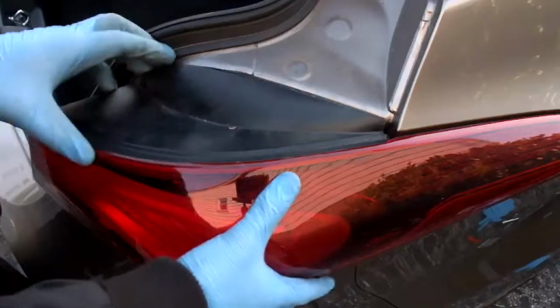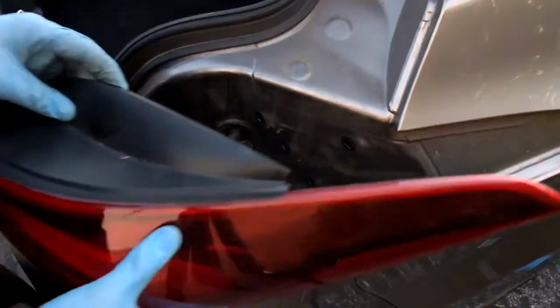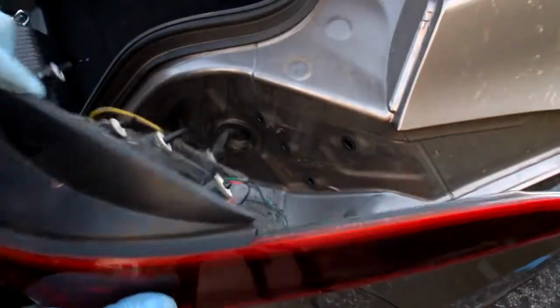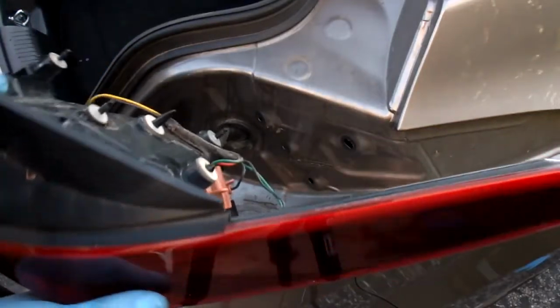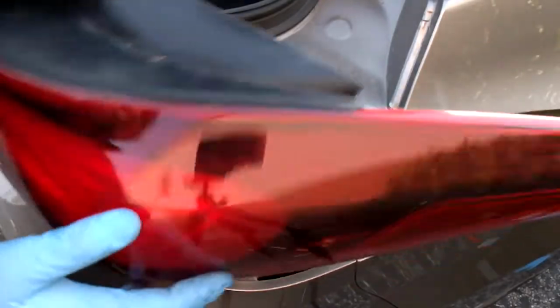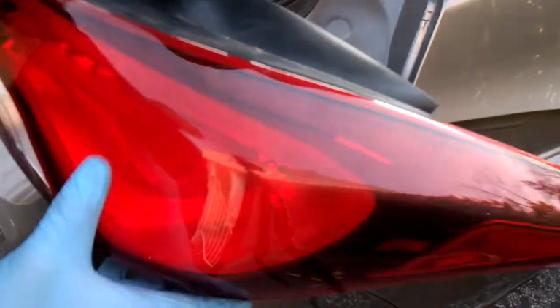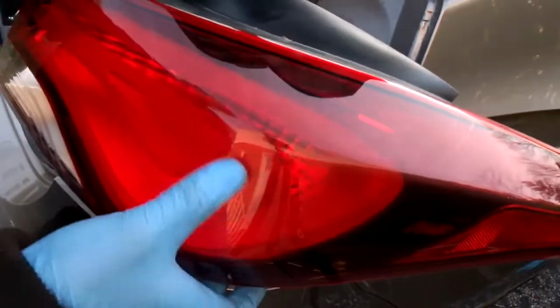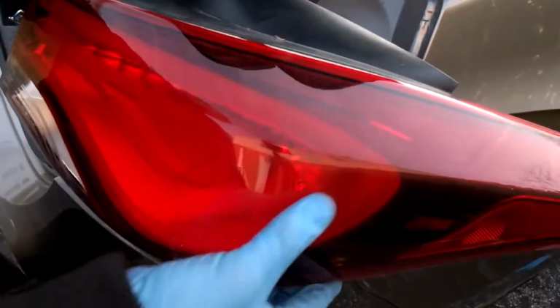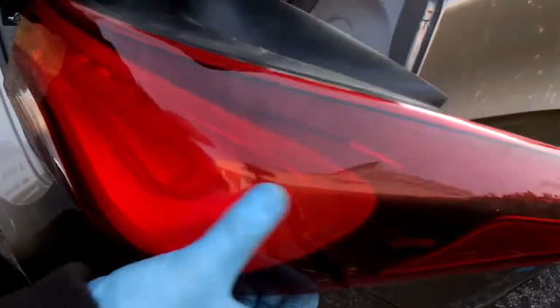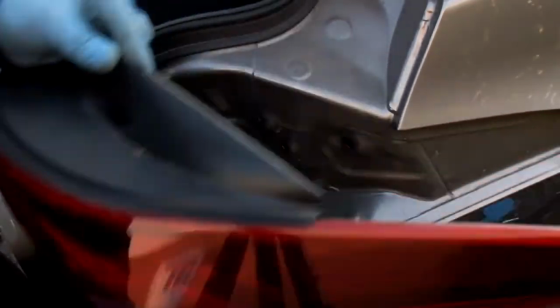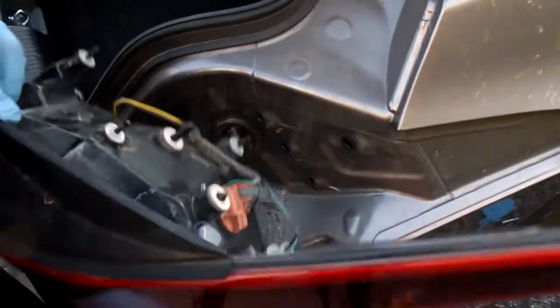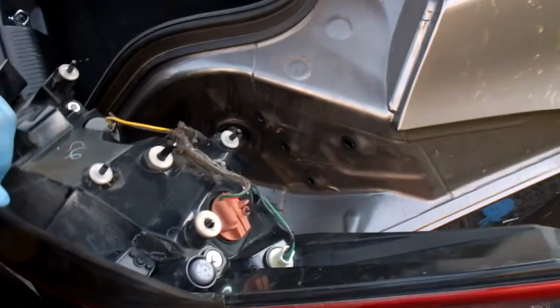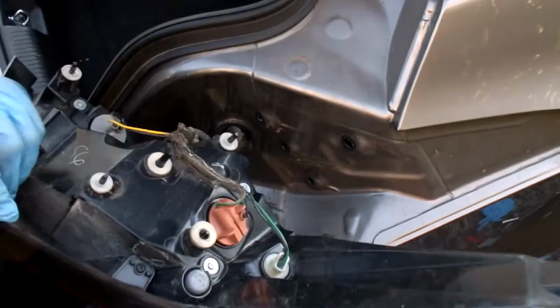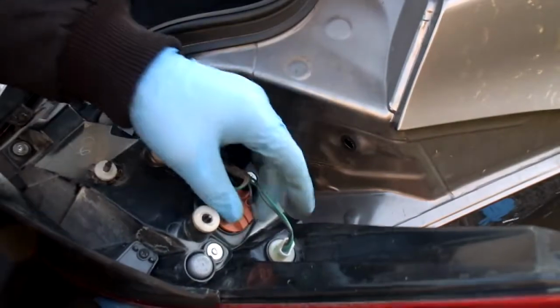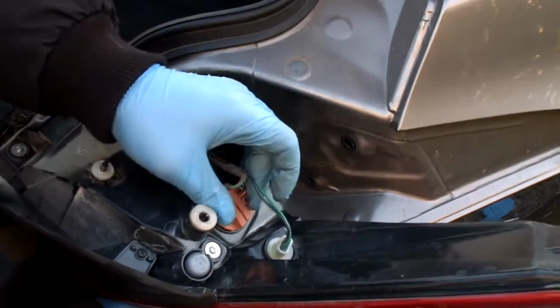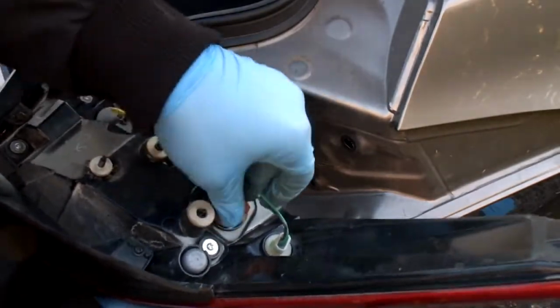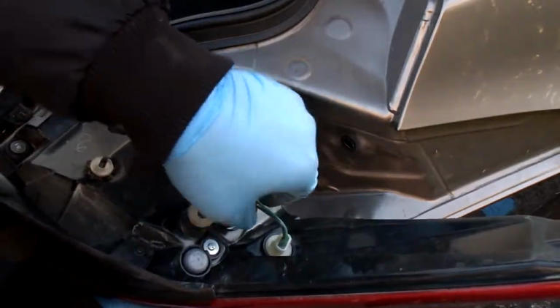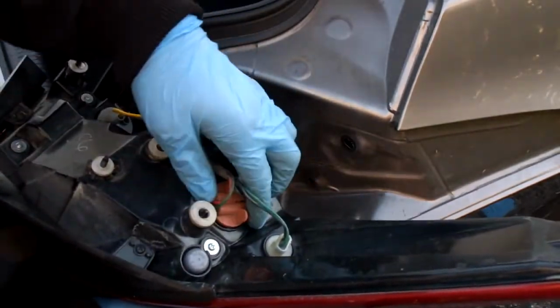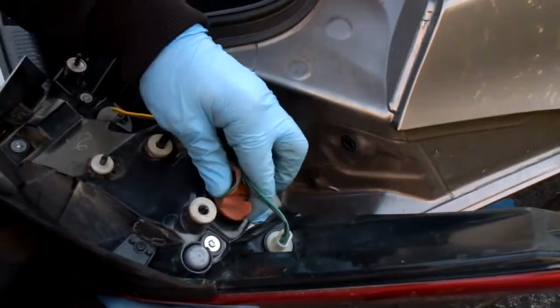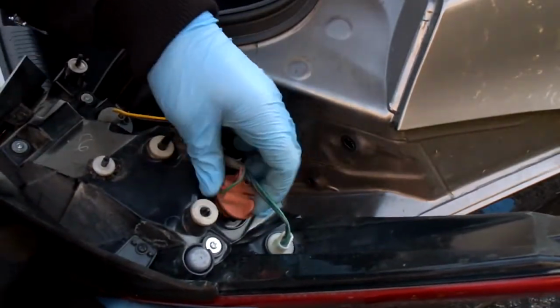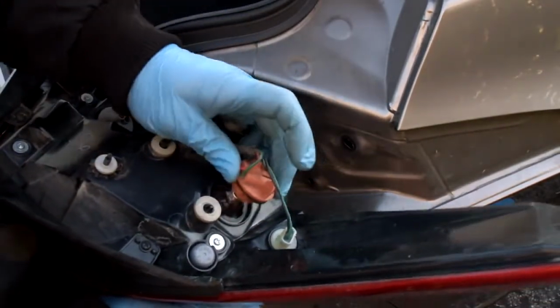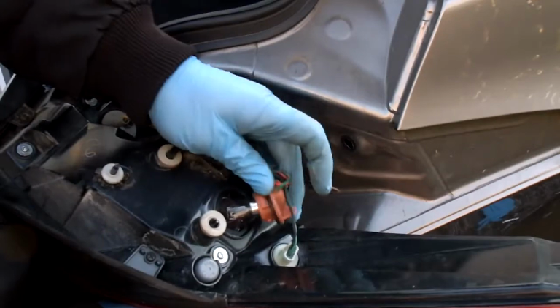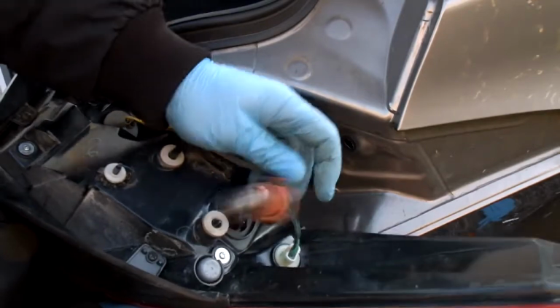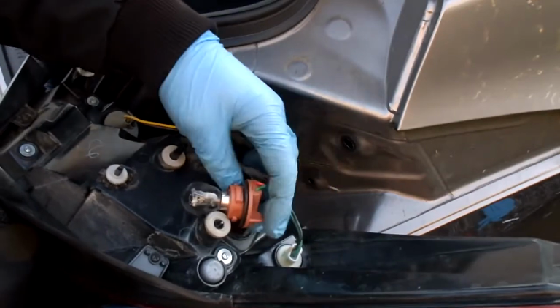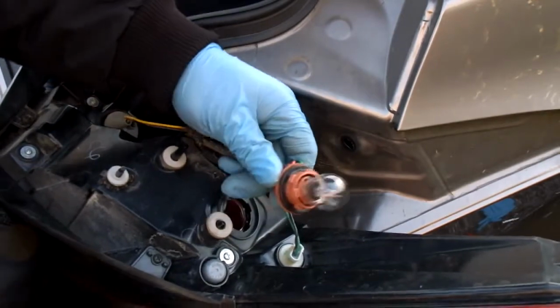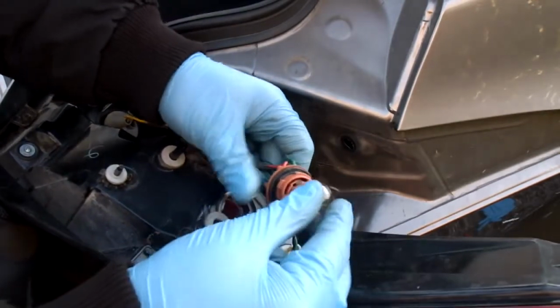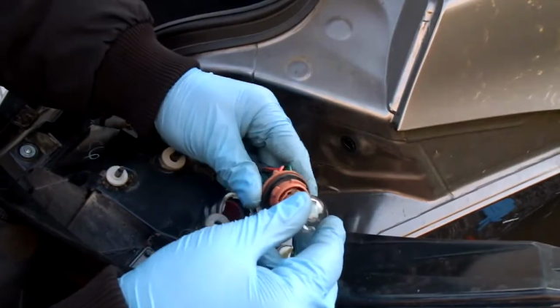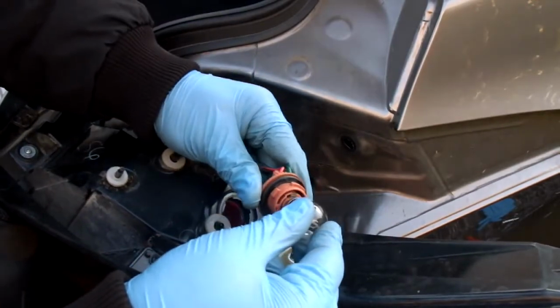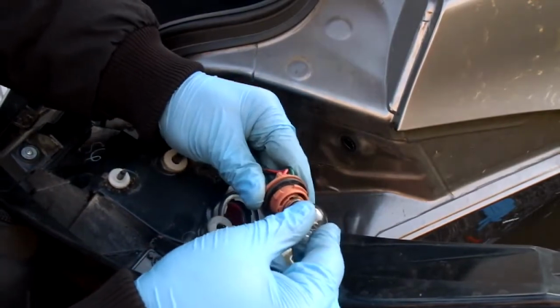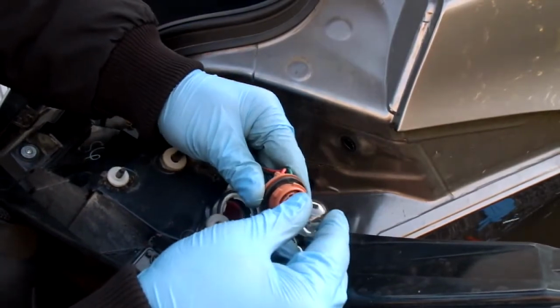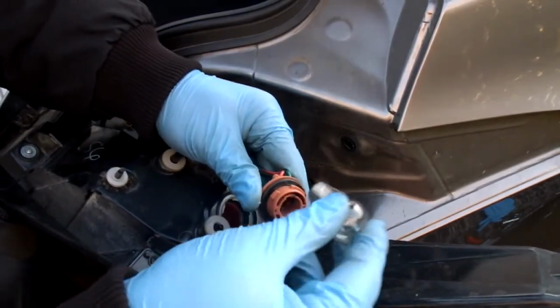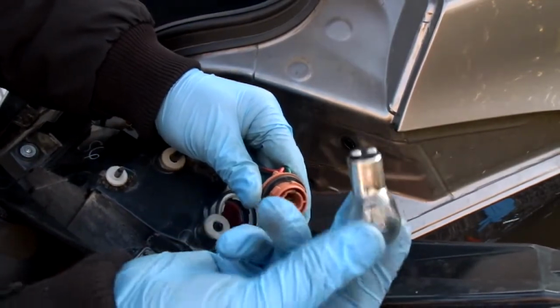Next we have the brake light, which is this light bulb right here. That's the socket for it. Remove the light bulb by pushing it in and then twisting it slightly.